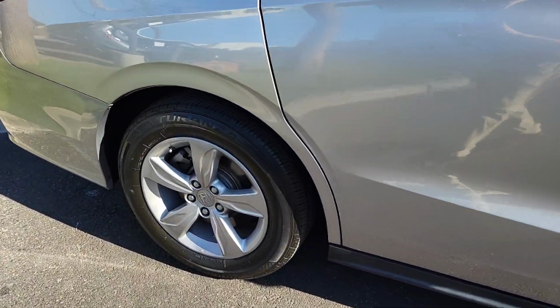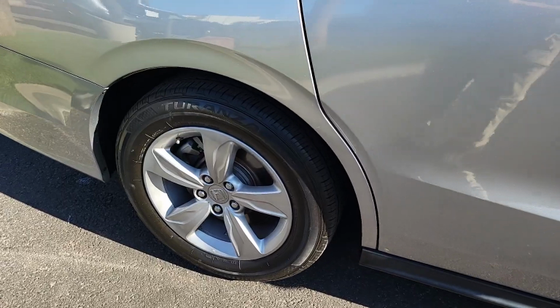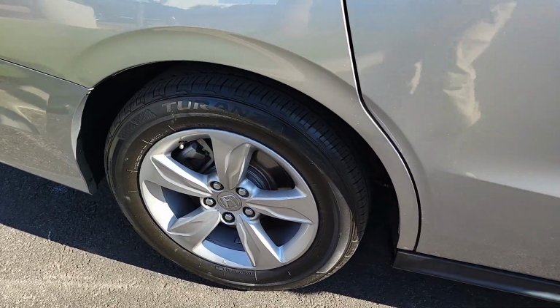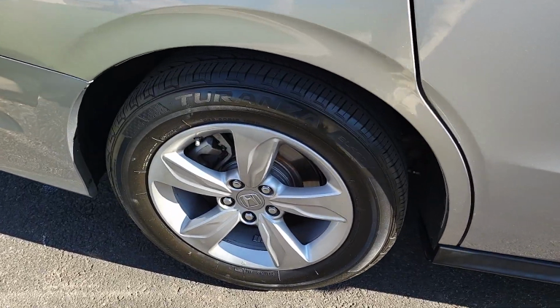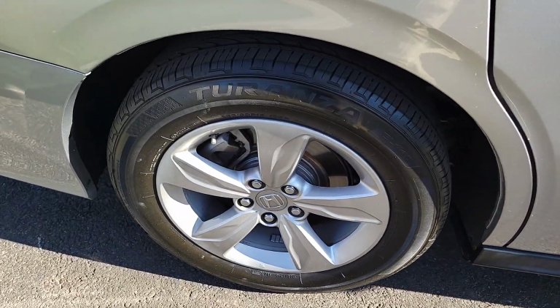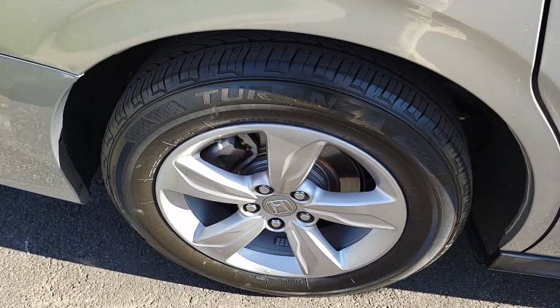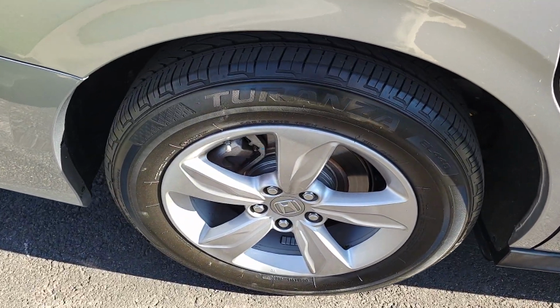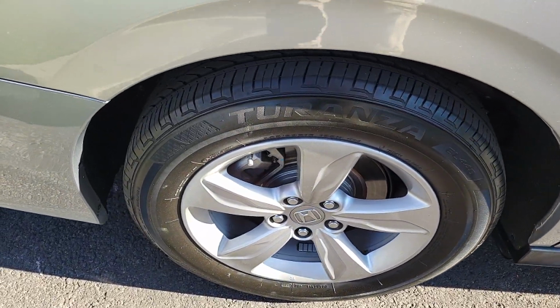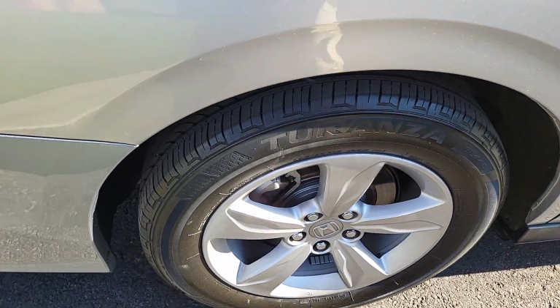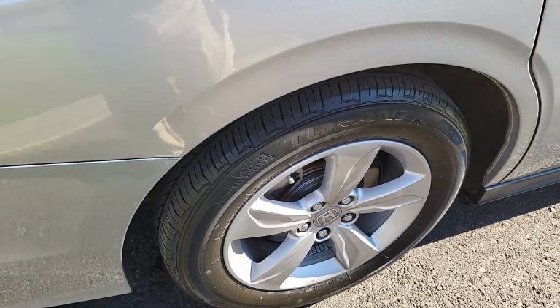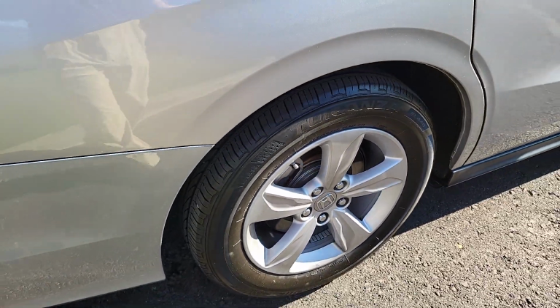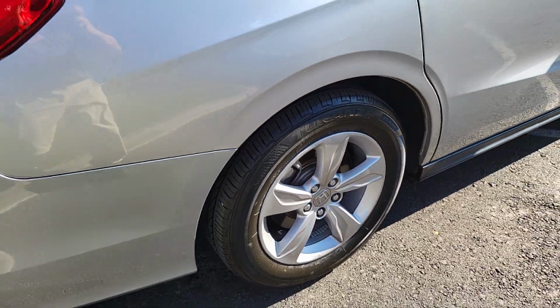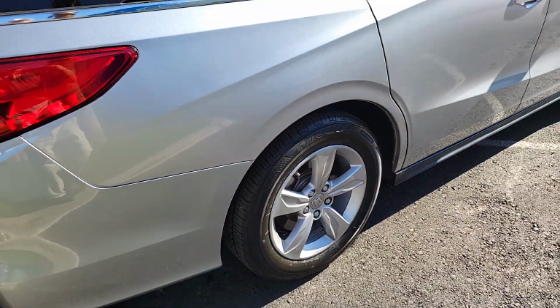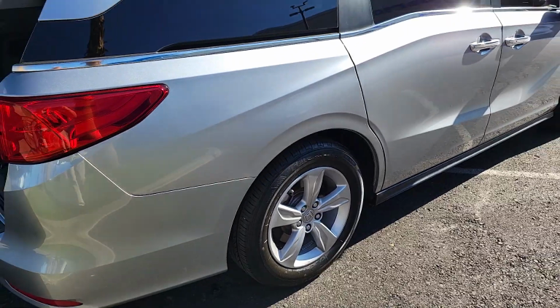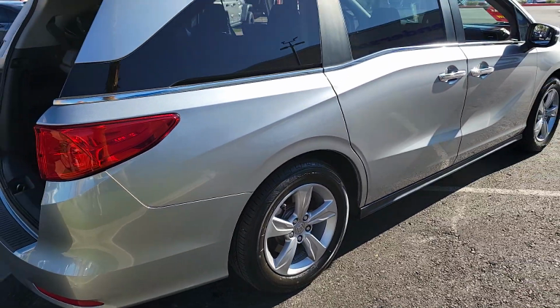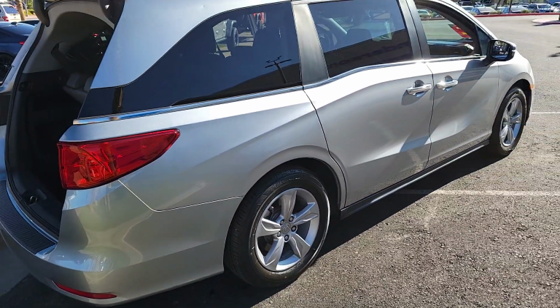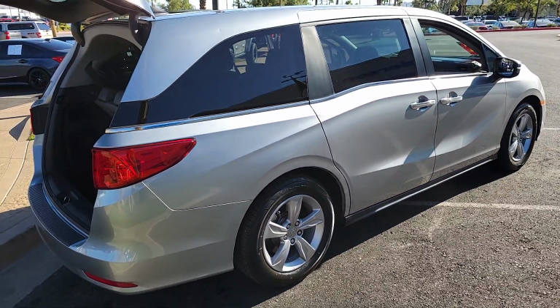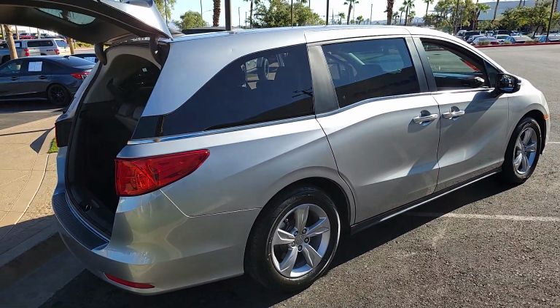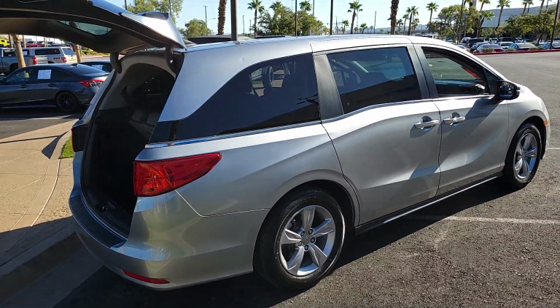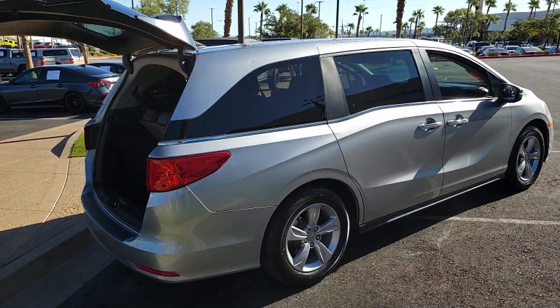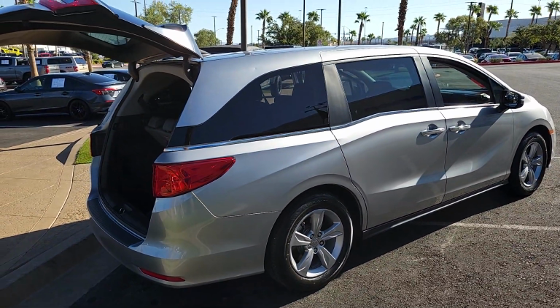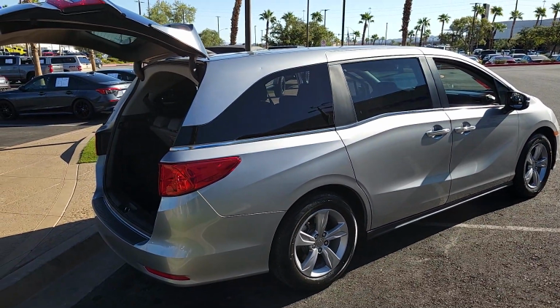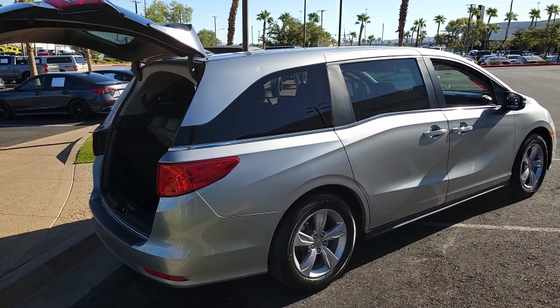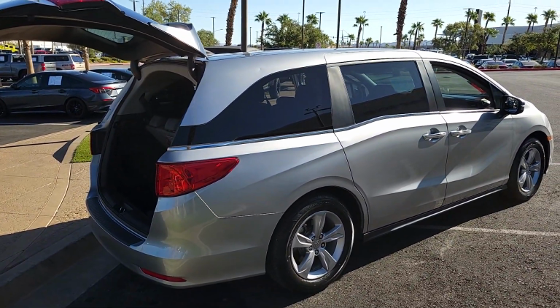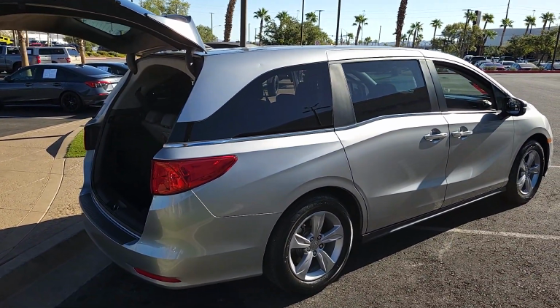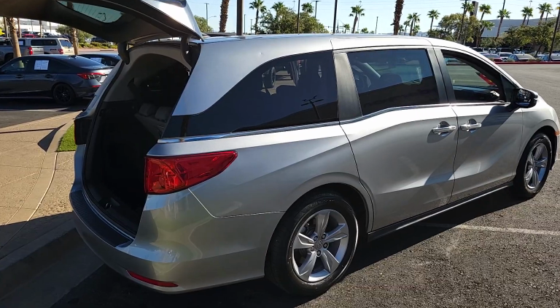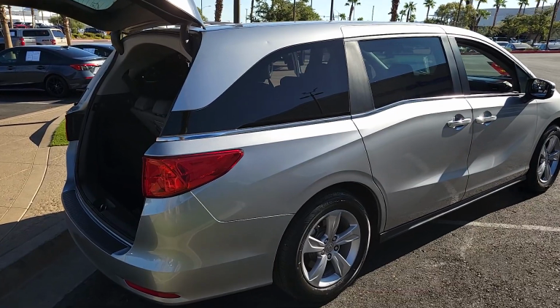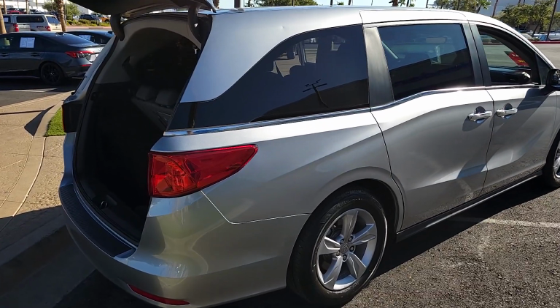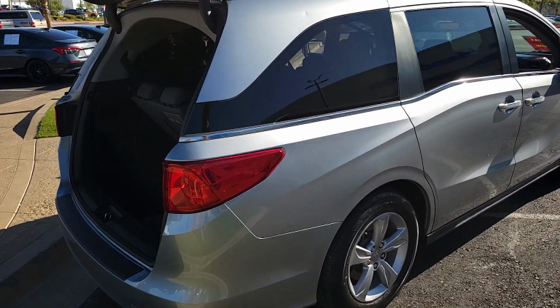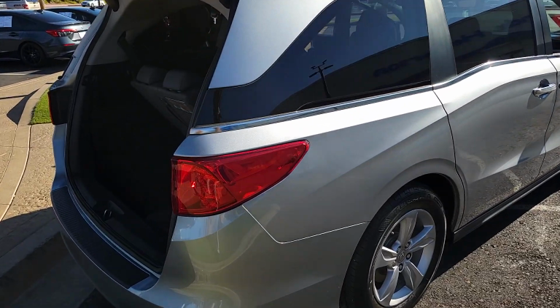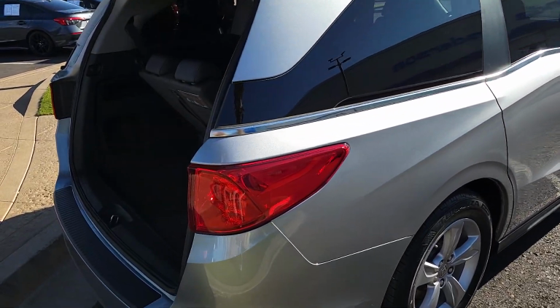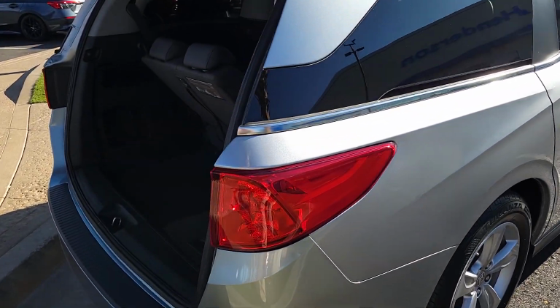Prepare to fall in love with this sleek and powerful Odyssey. Its connectivity and ingenious cabin features make navigating your life's many demands easier and more convenient, while its advanced safety tech protects your most precious cargo.